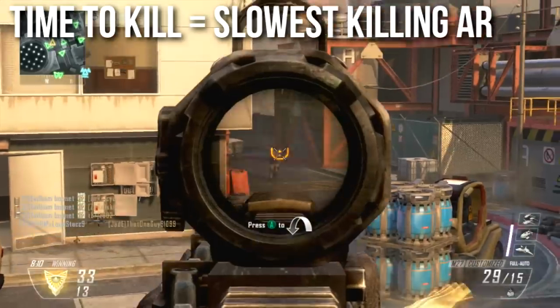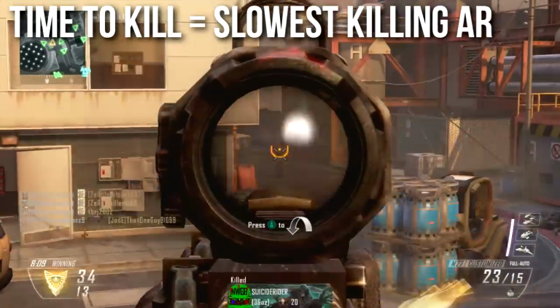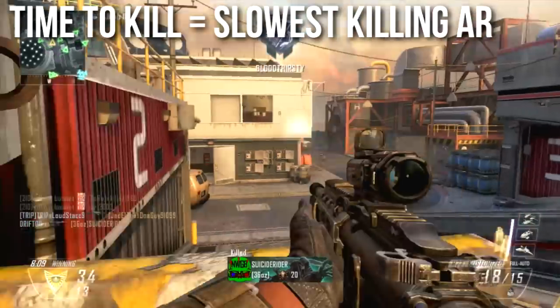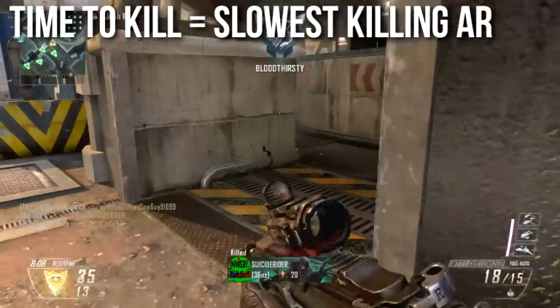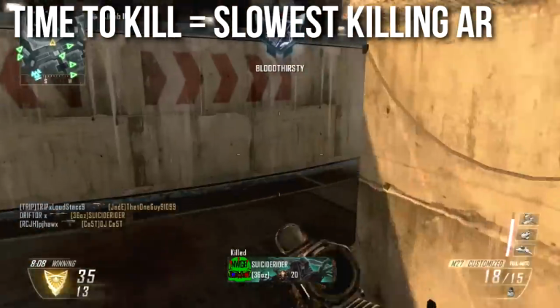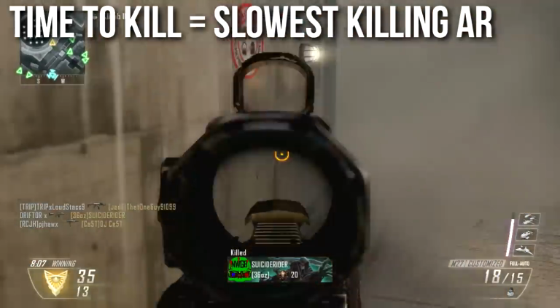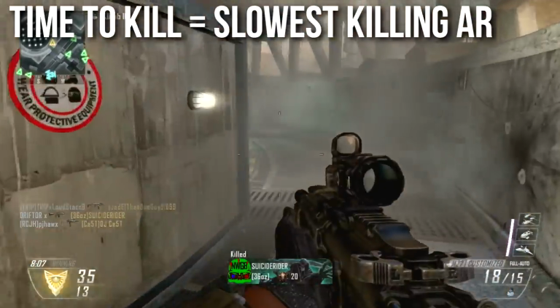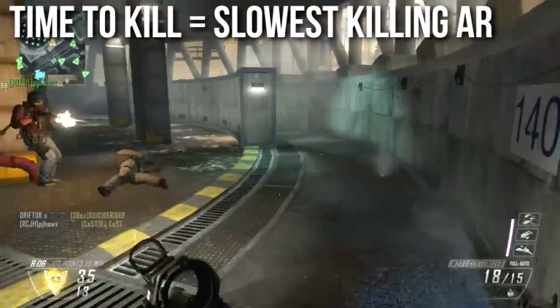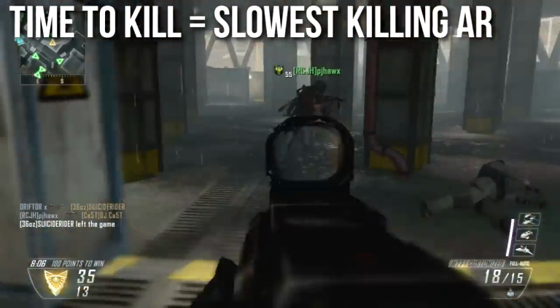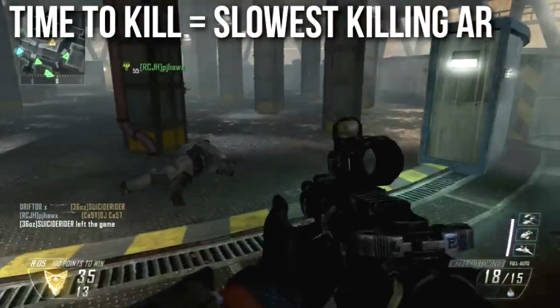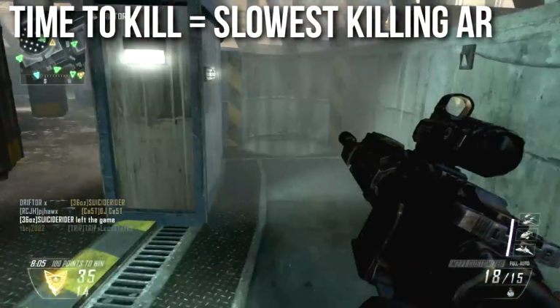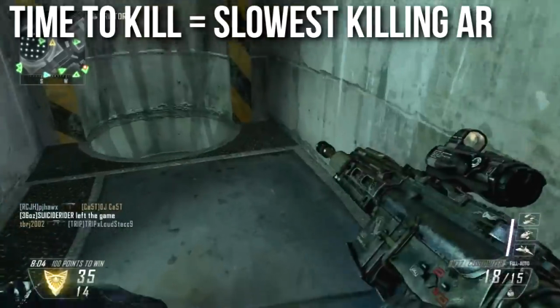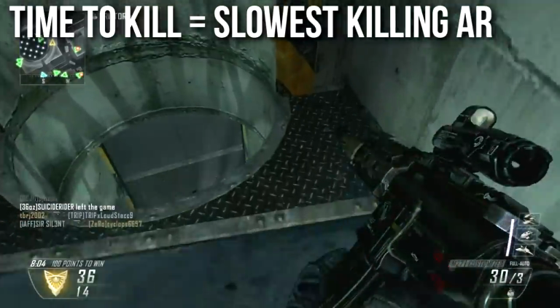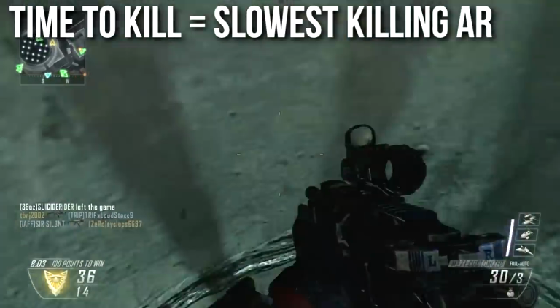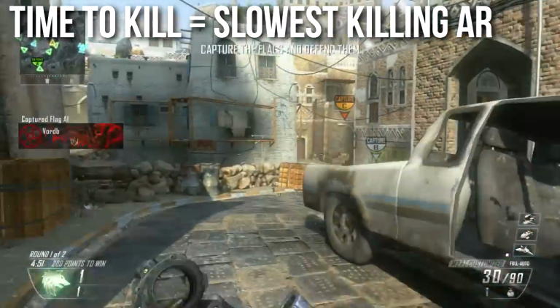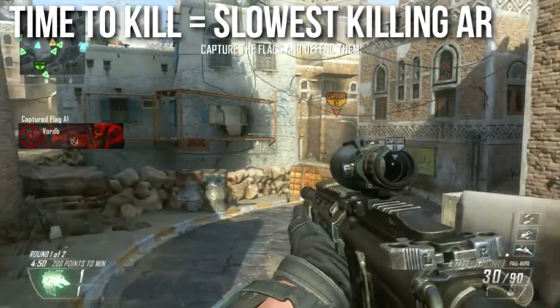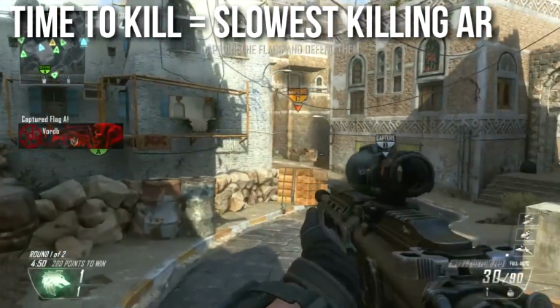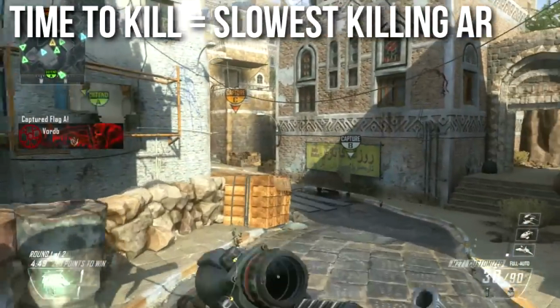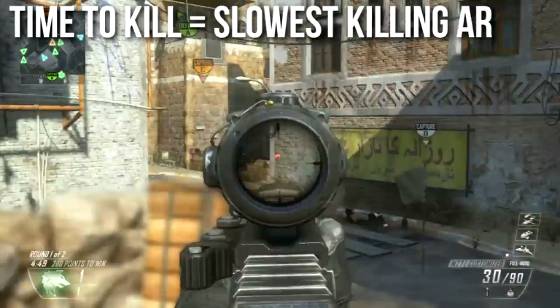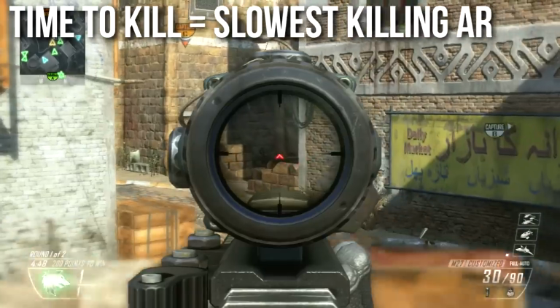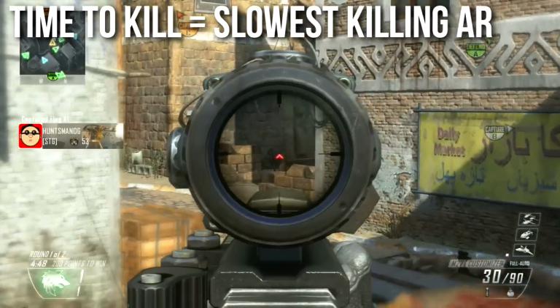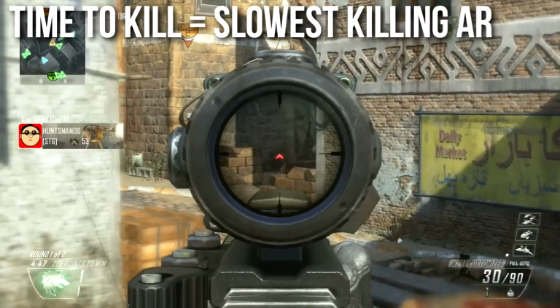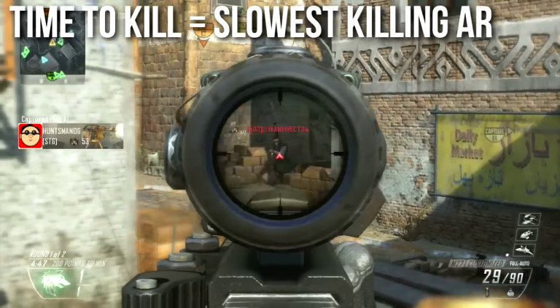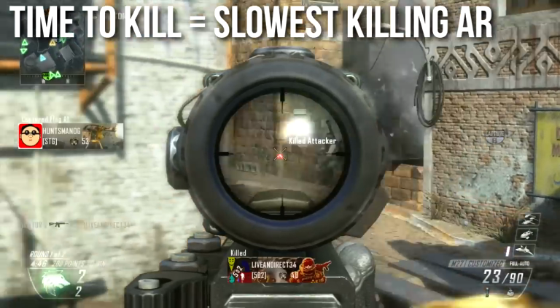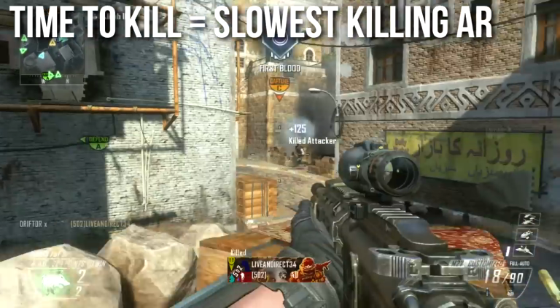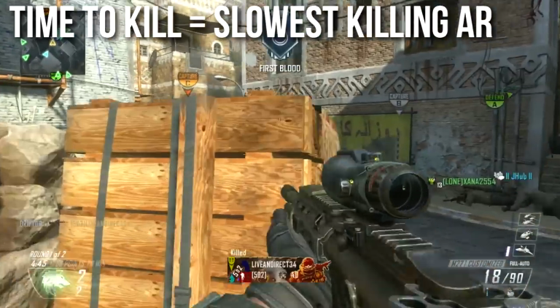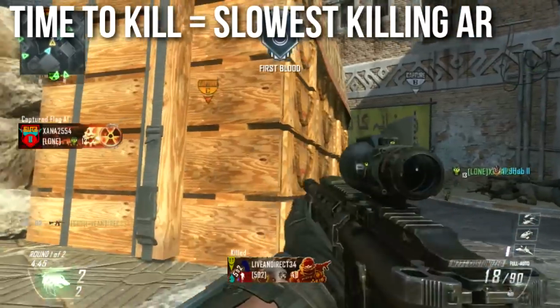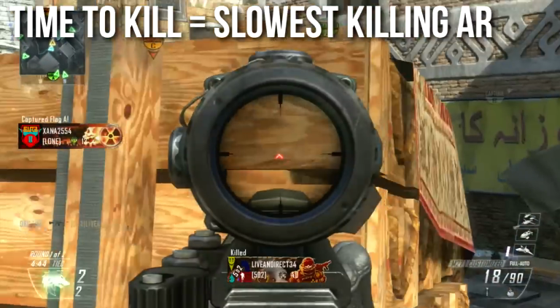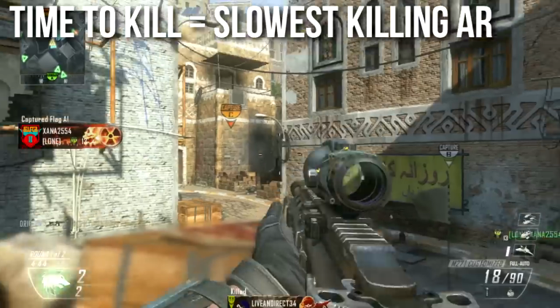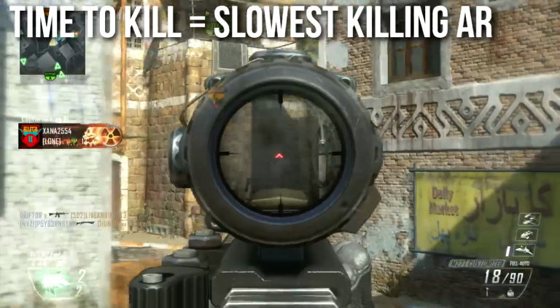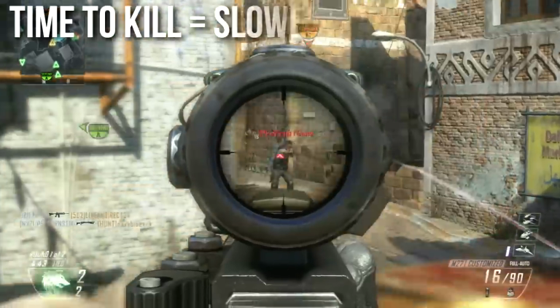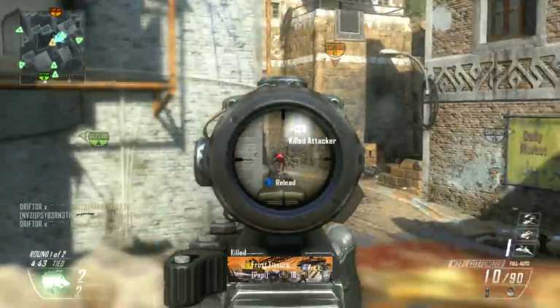On average, there are some that will kill slower up close because they're a burst fire weapon, or really far away because they shoot slower. But on average, across most ranges, you'll find that the M27 is the slowest killing Assault Rifle, and you'll find that you have a very hard time killing people up close with it.